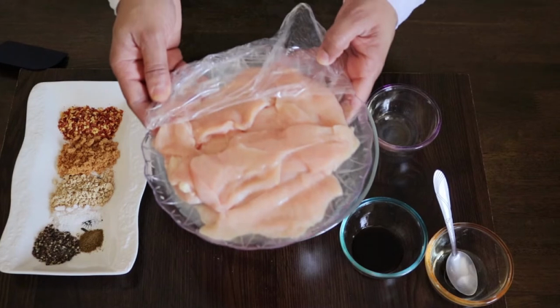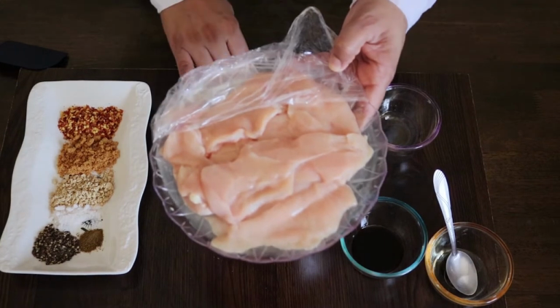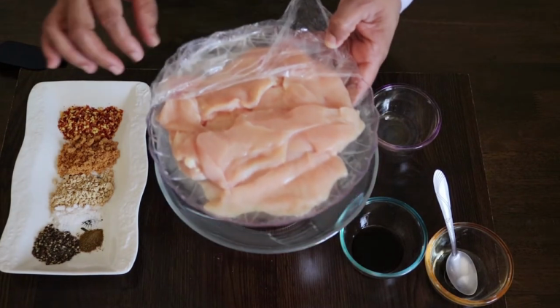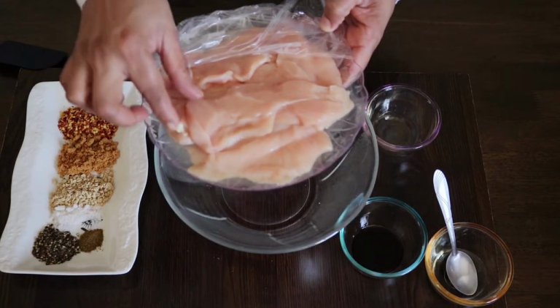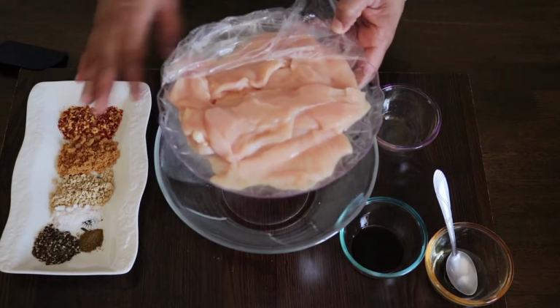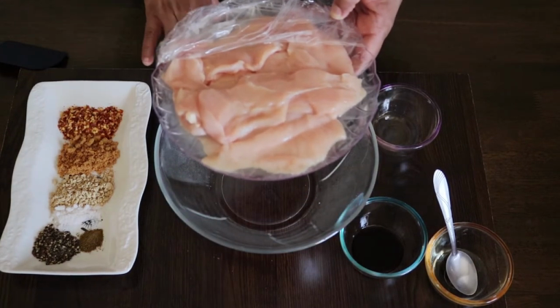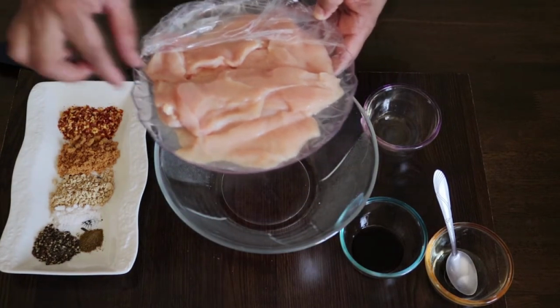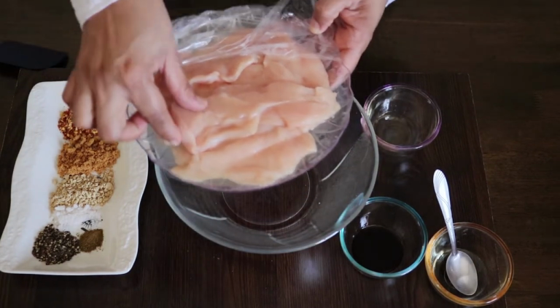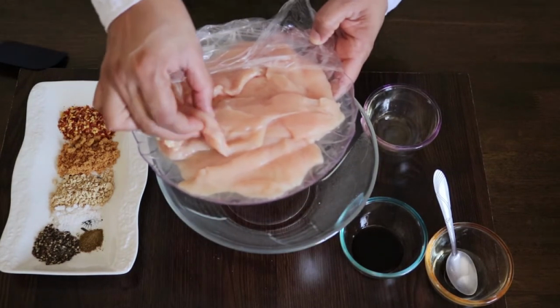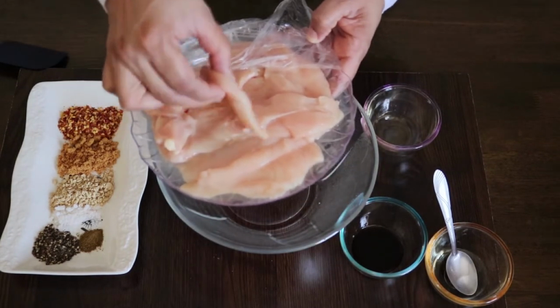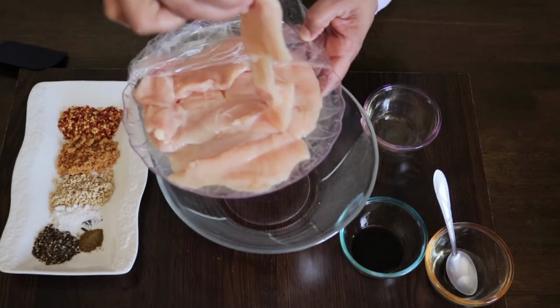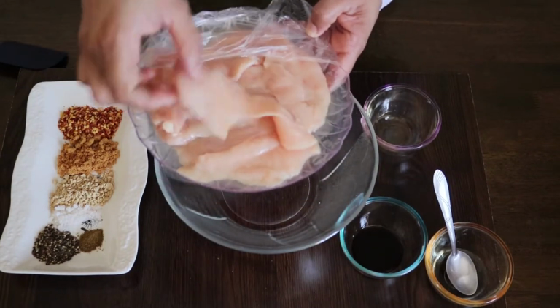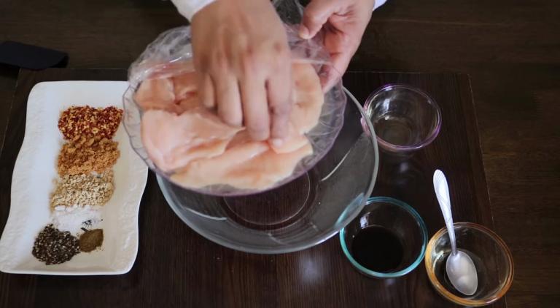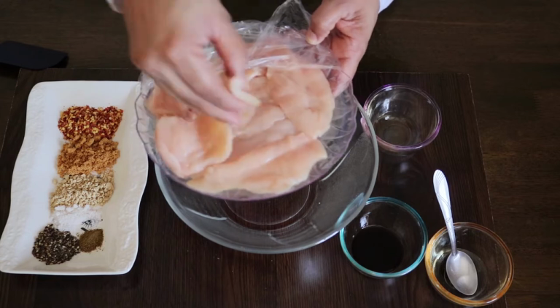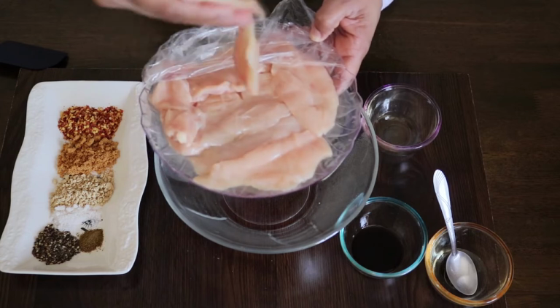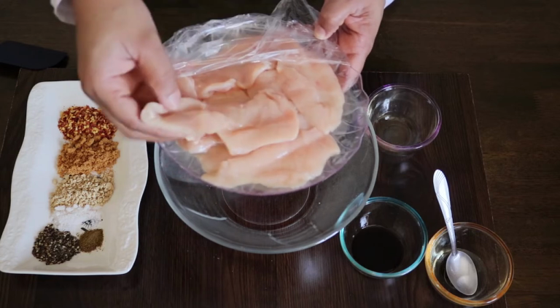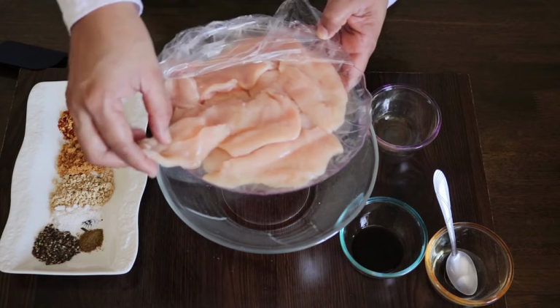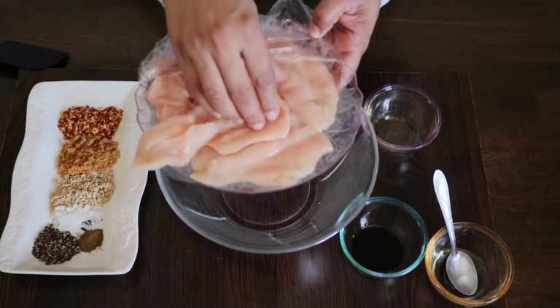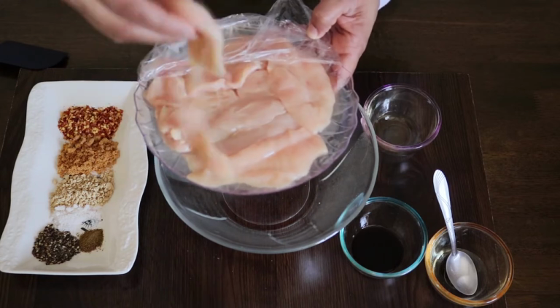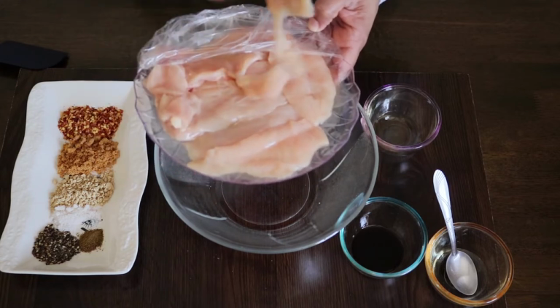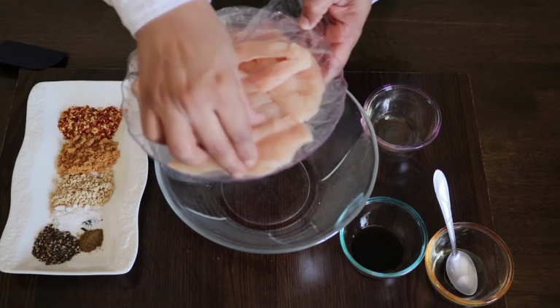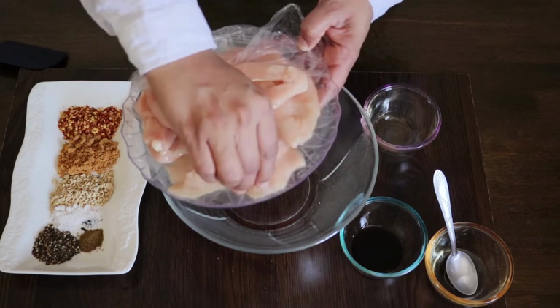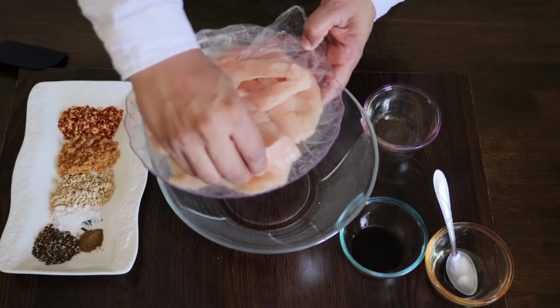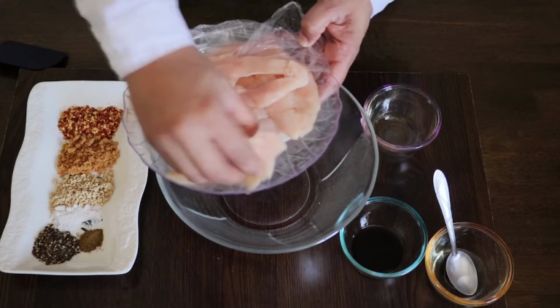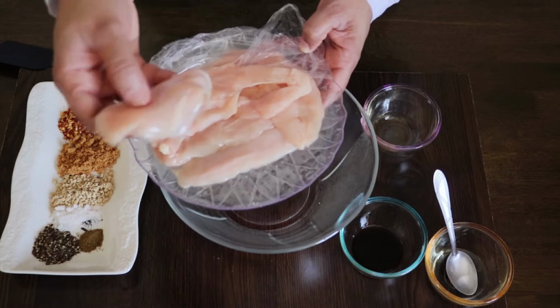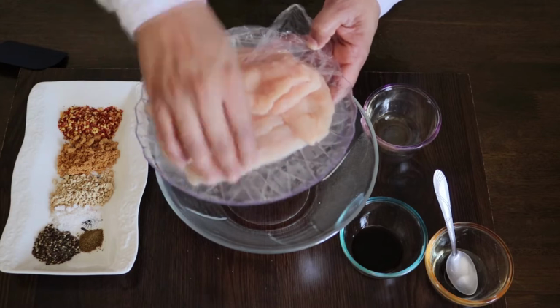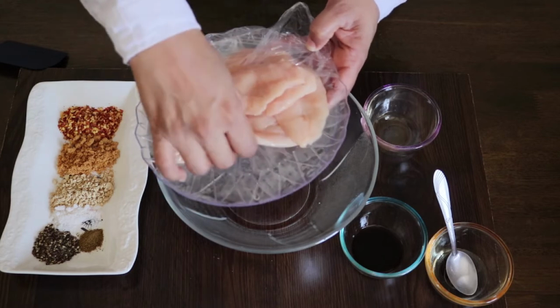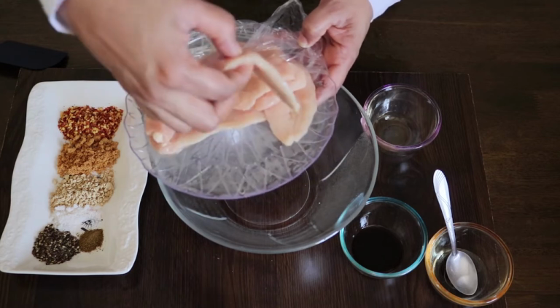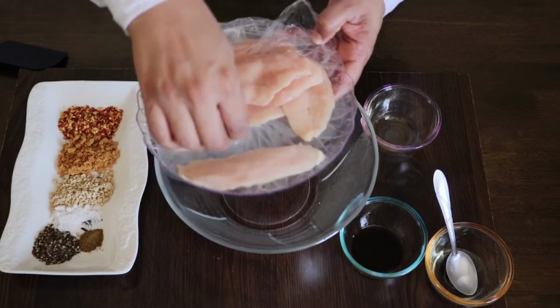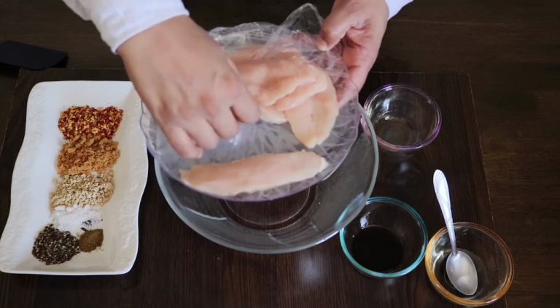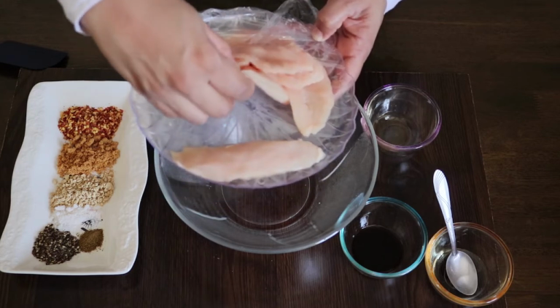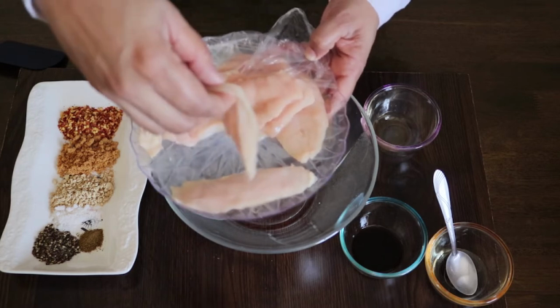I have a chicken breast. I cut the chicken breast into thin pieces.